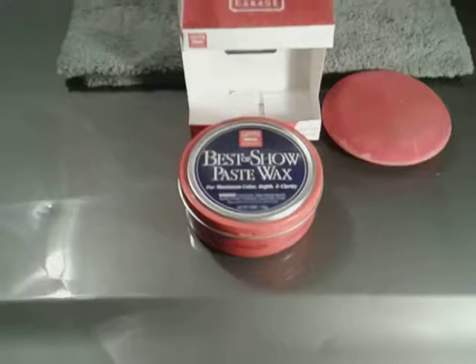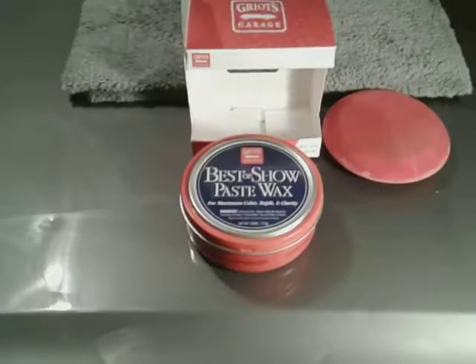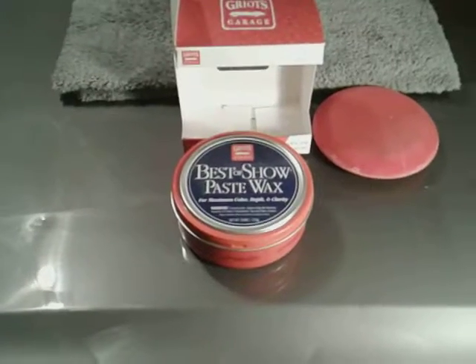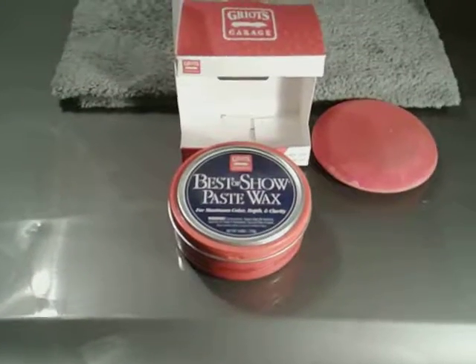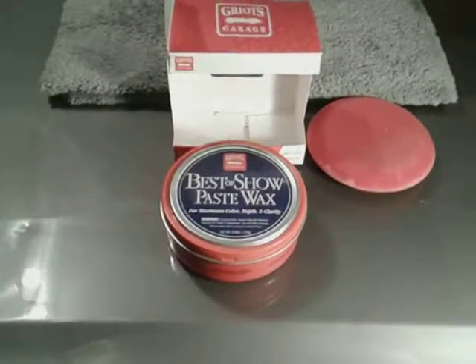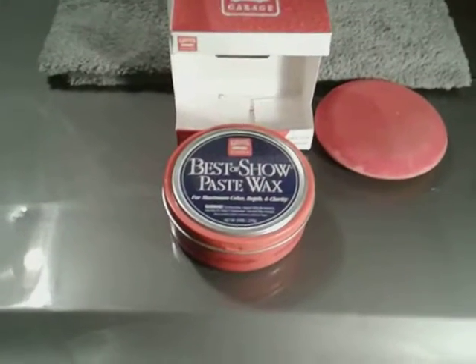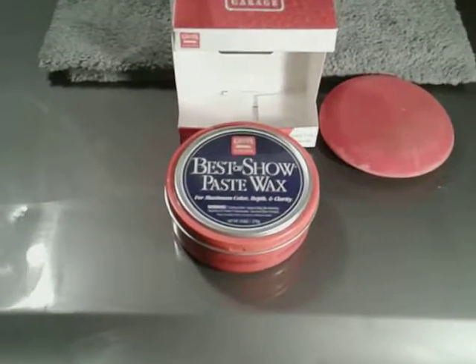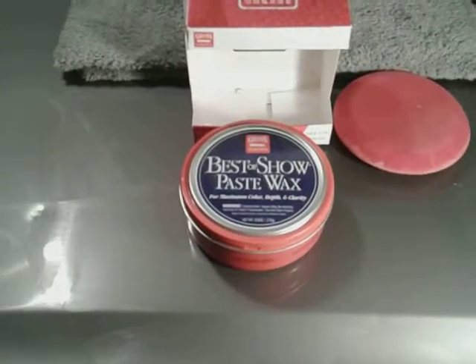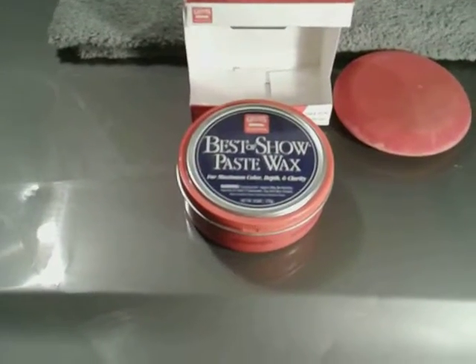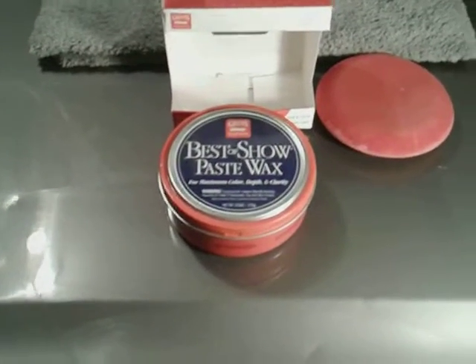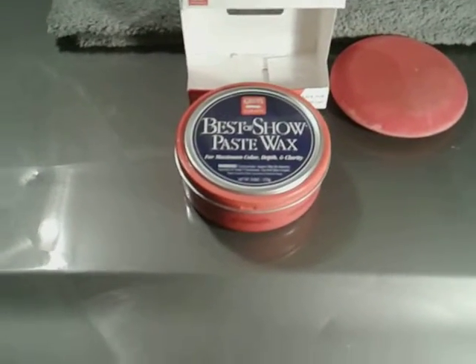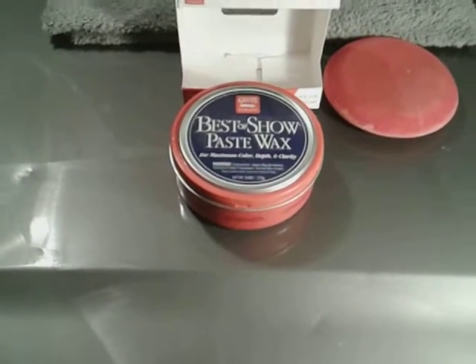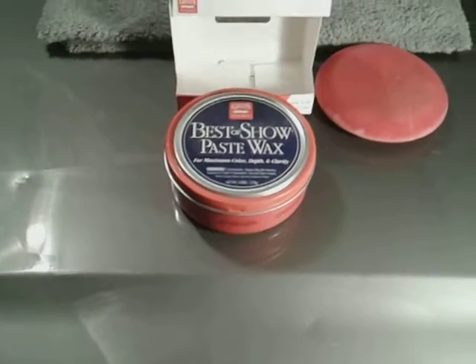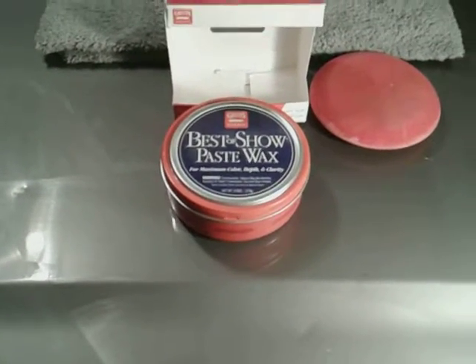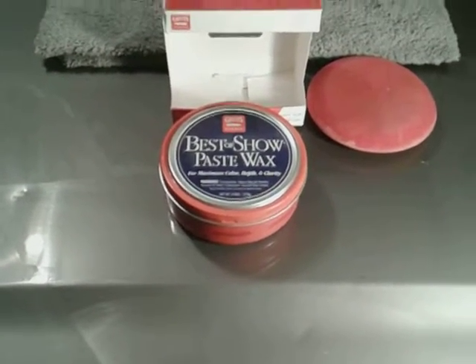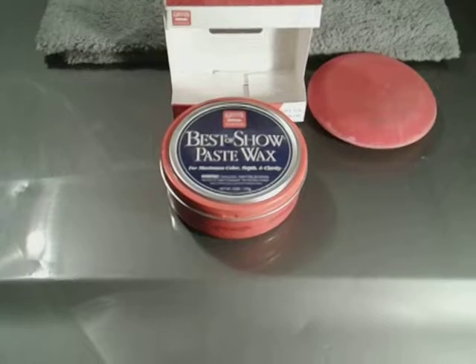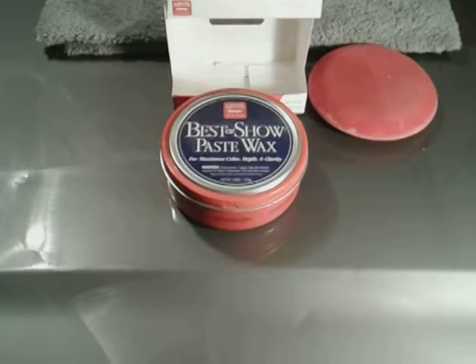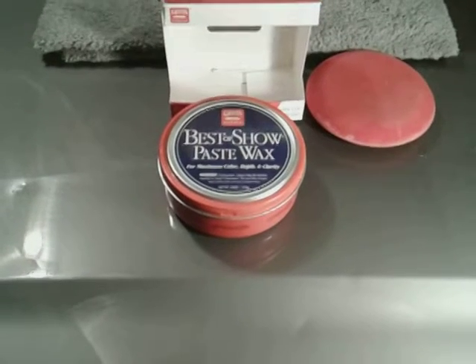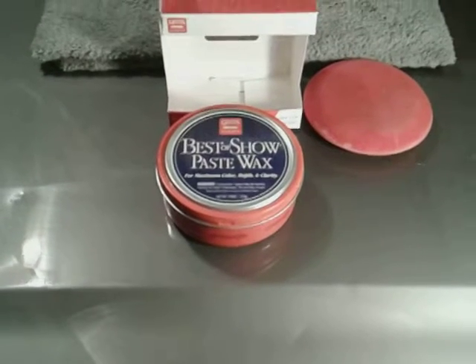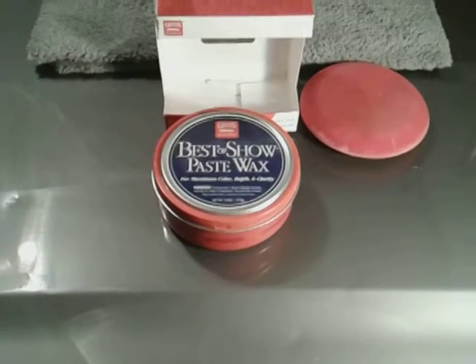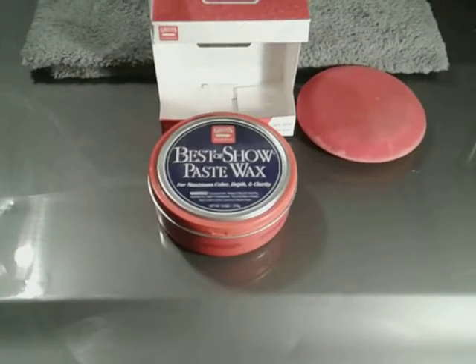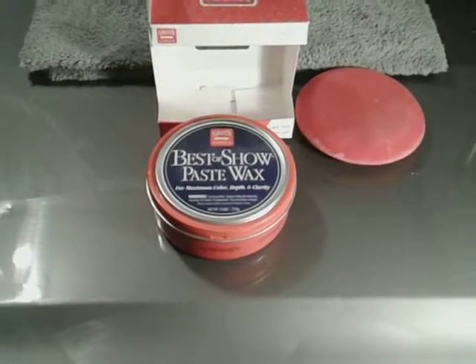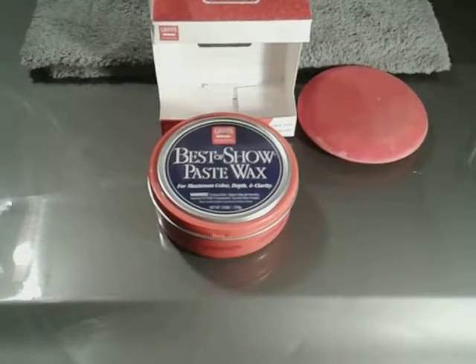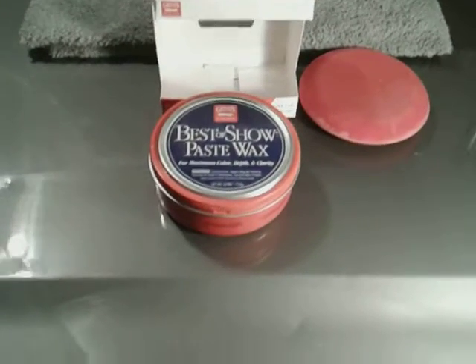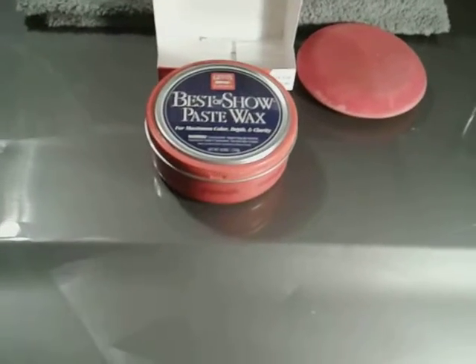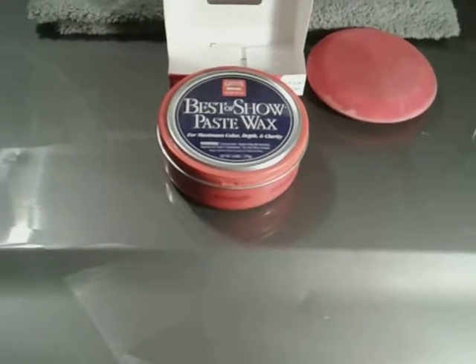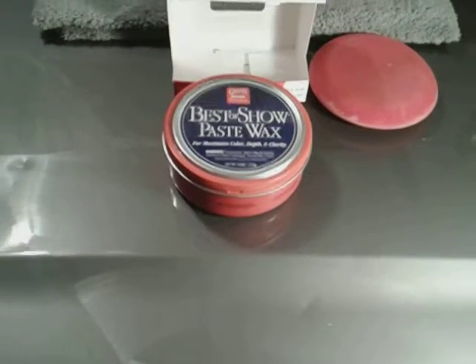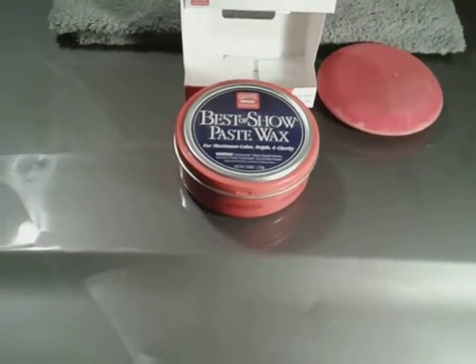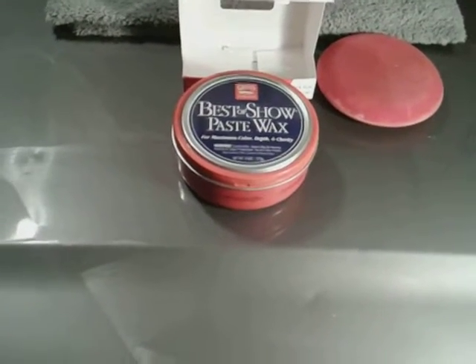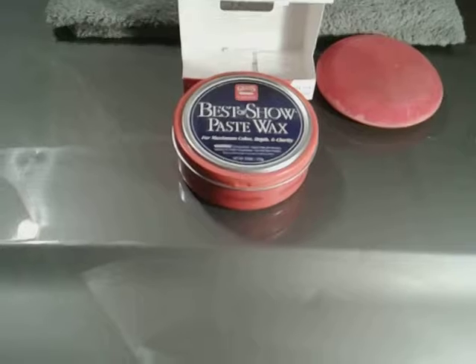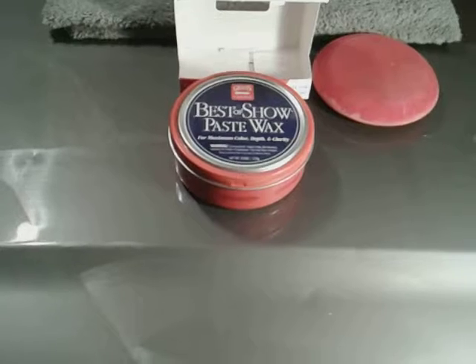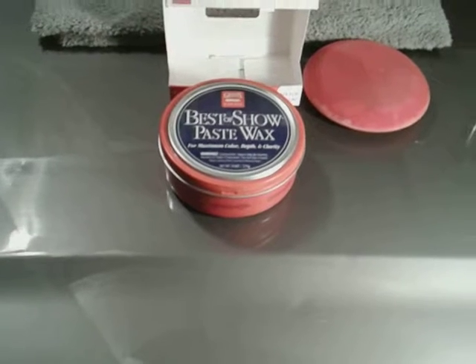What's up guys? I'm back again with another video. This time it's going to be on the Griot's Garage Best of Show Paste Wax.